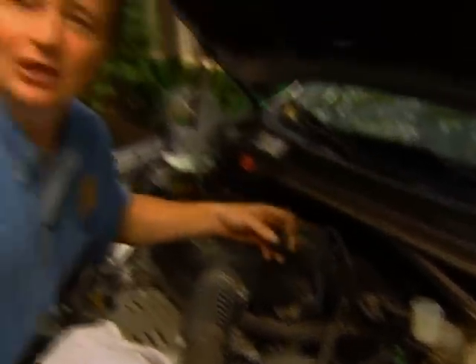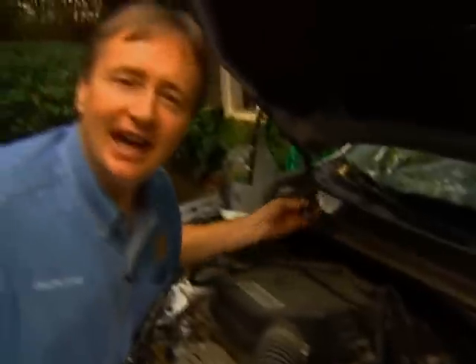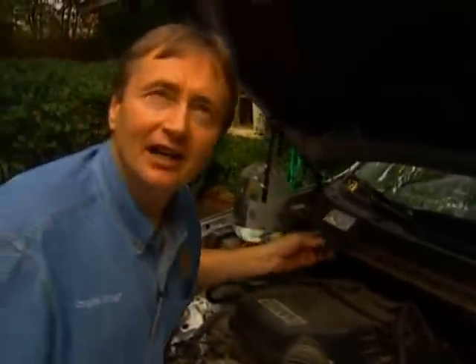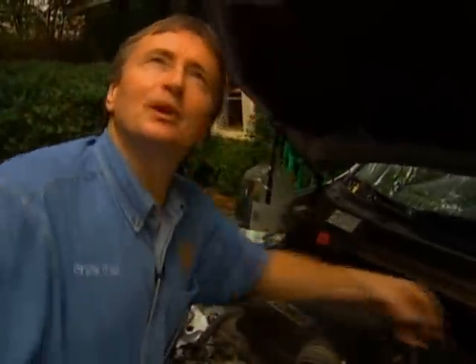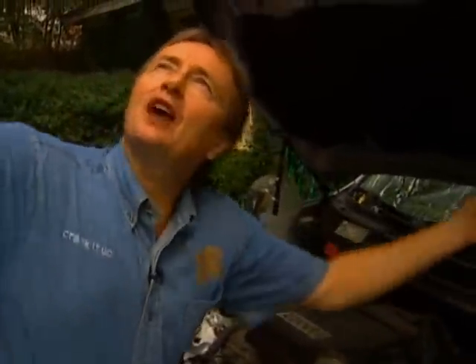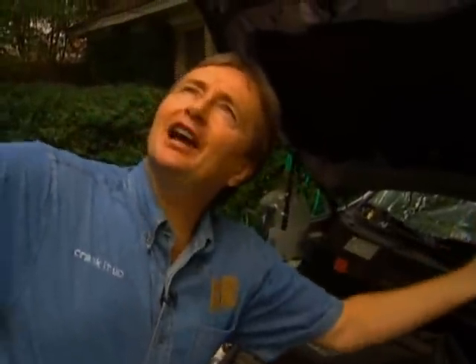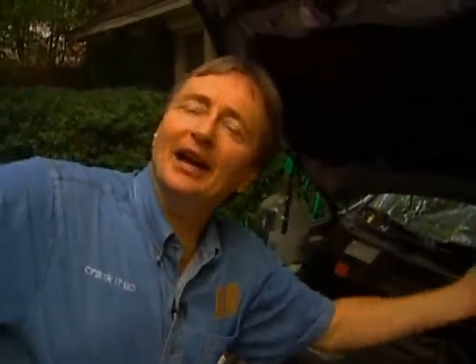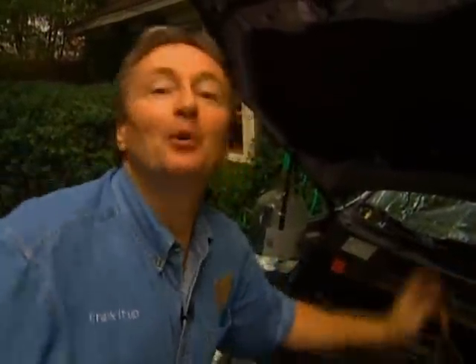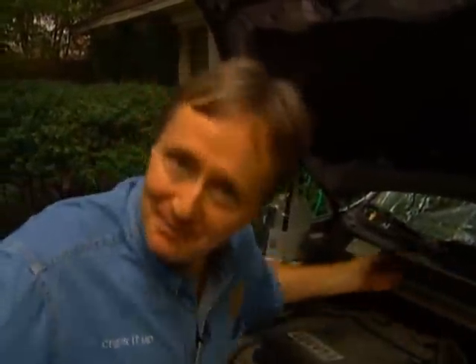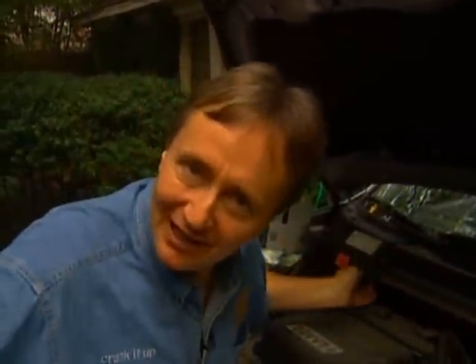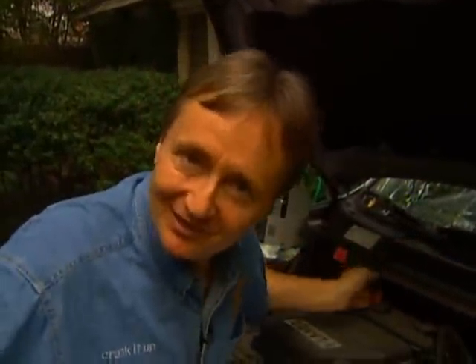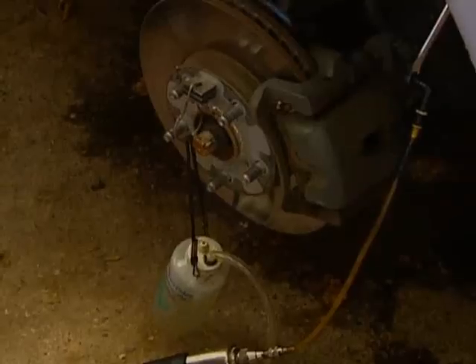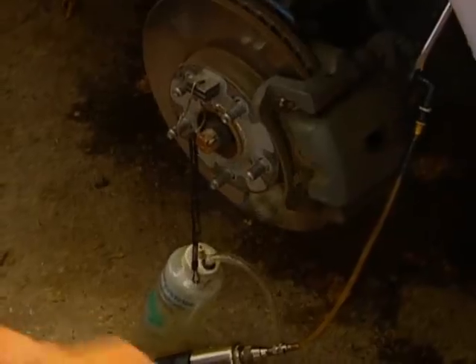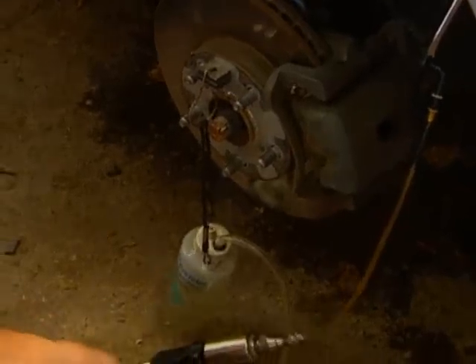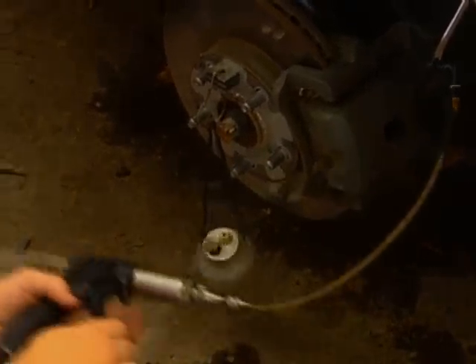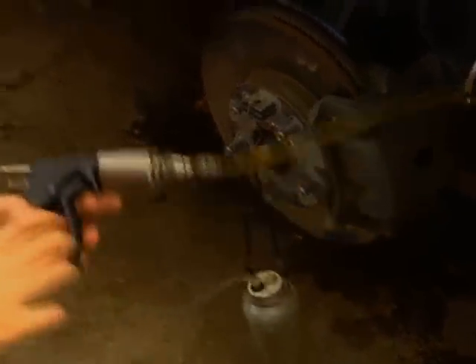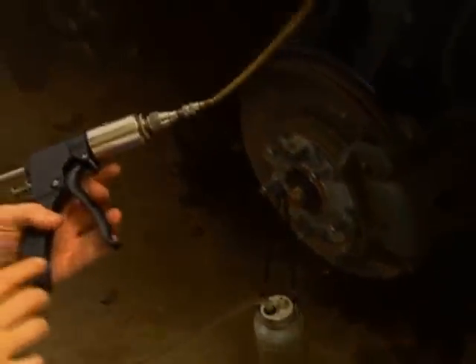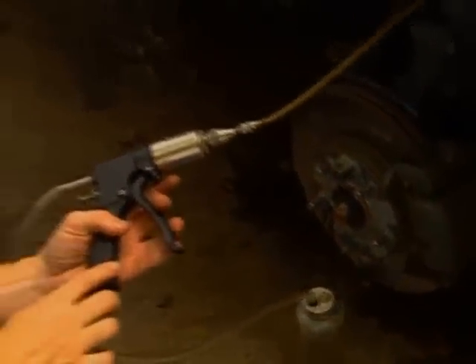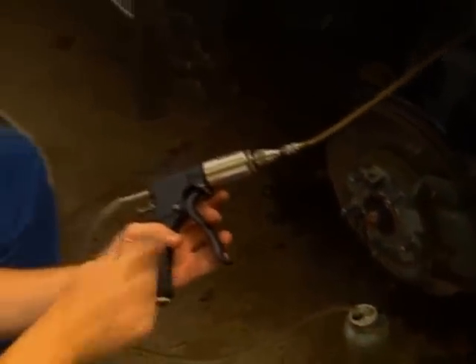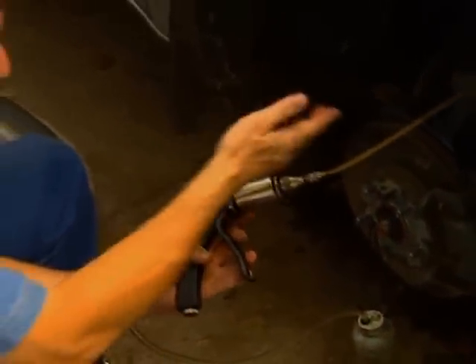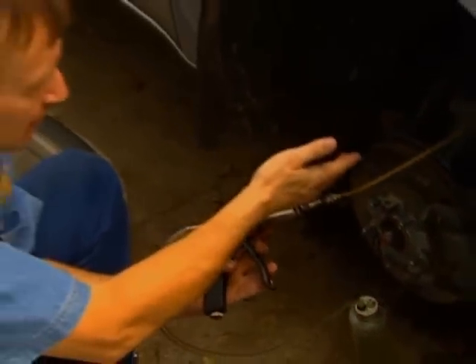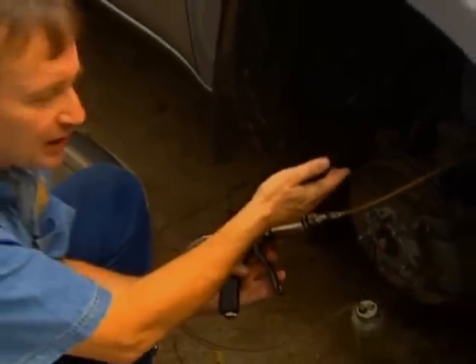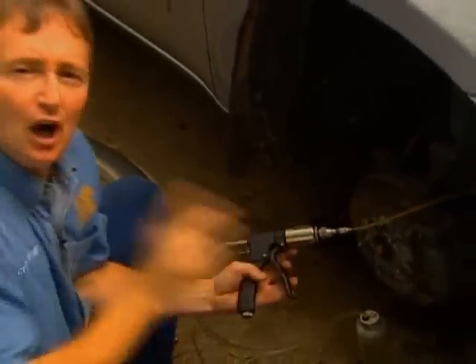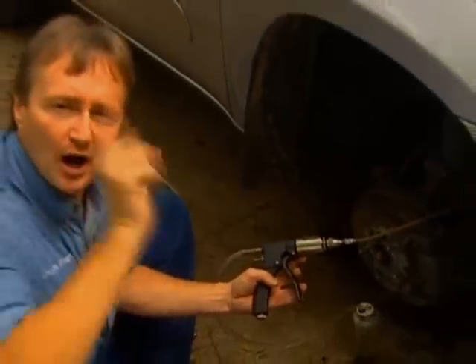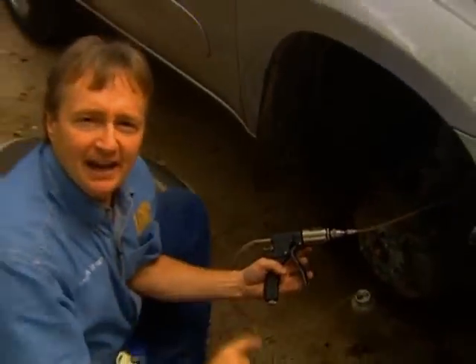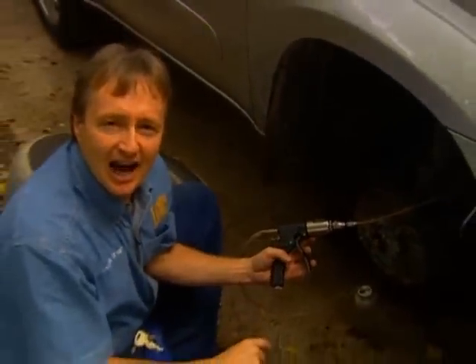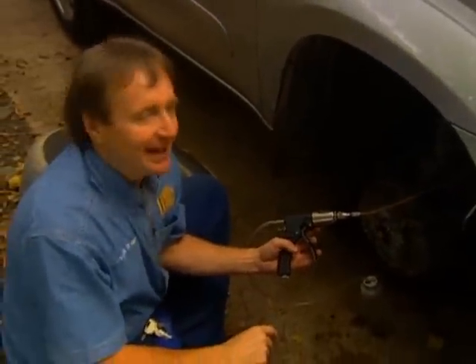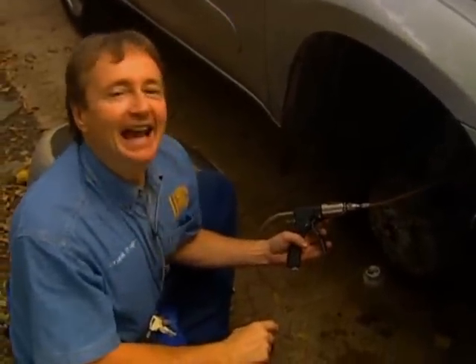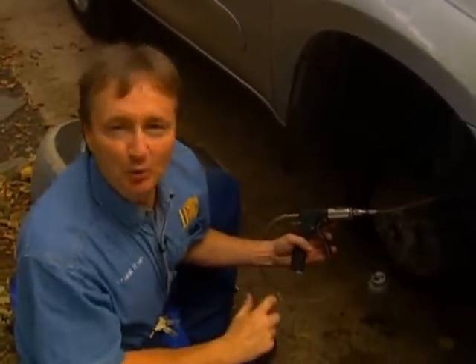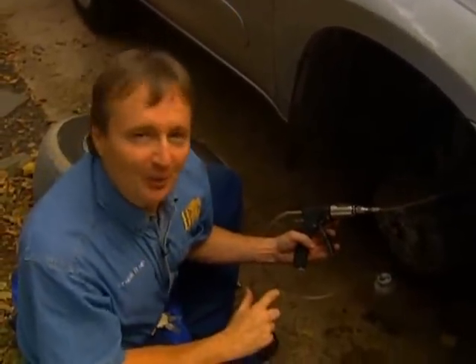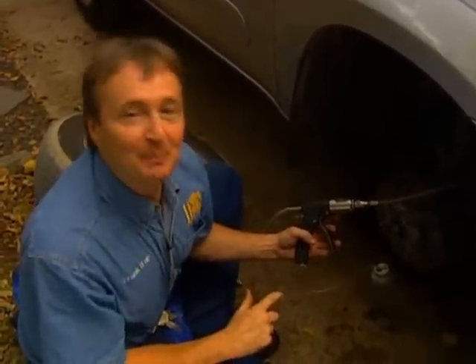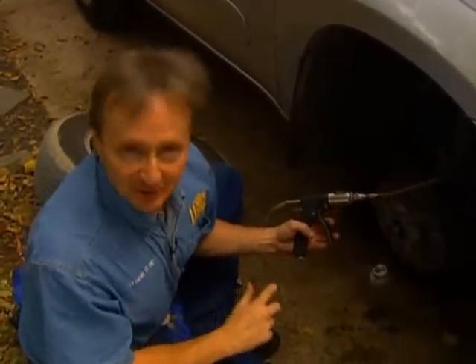So the air is with all the other air where it belongs. And what I like best about this injector is it makes brake bleeding a one-man job — and I hate working with other people.